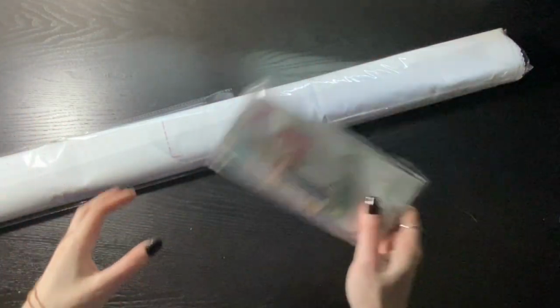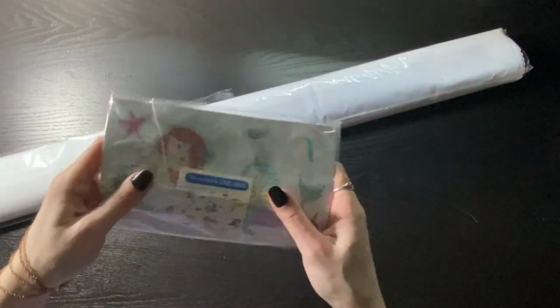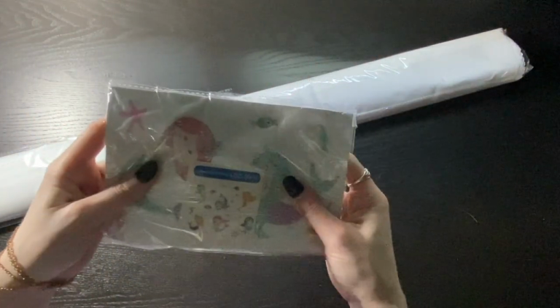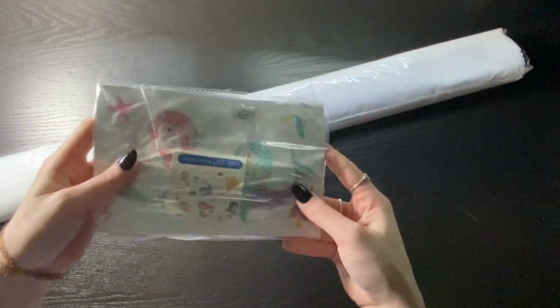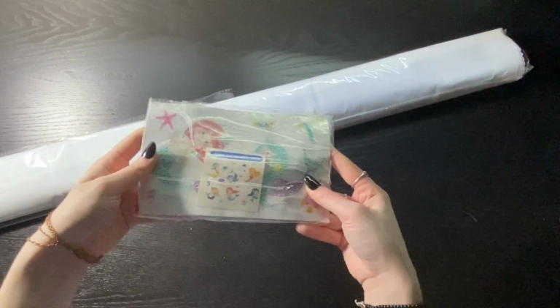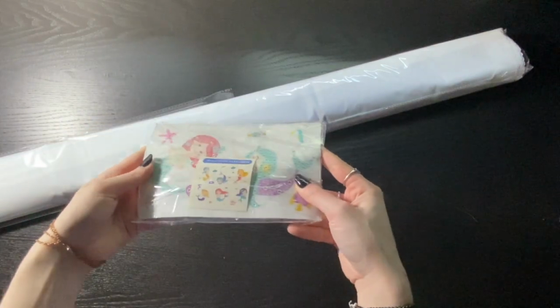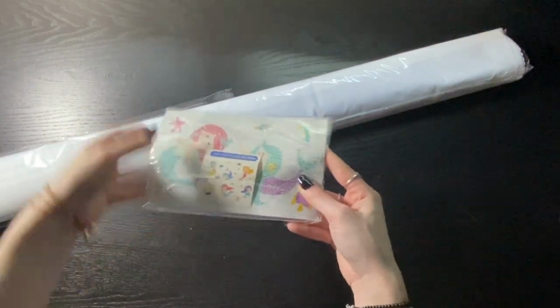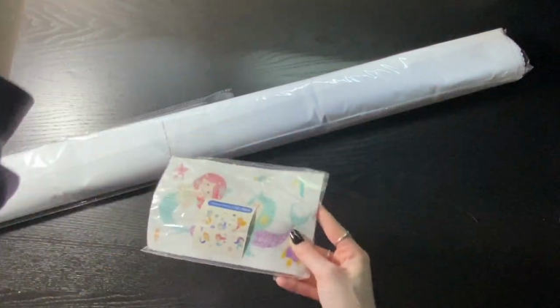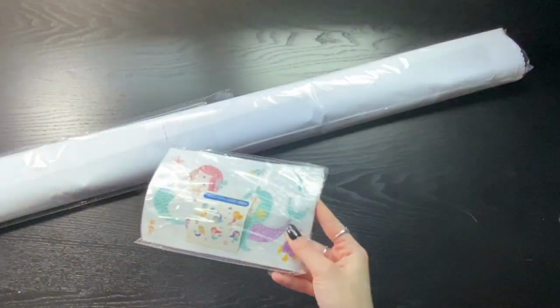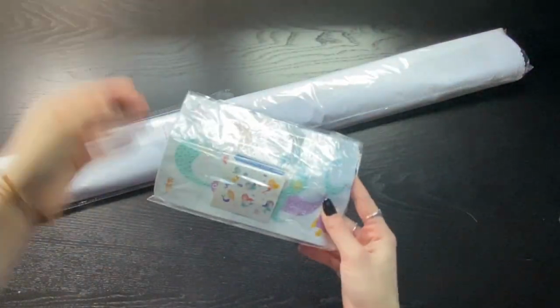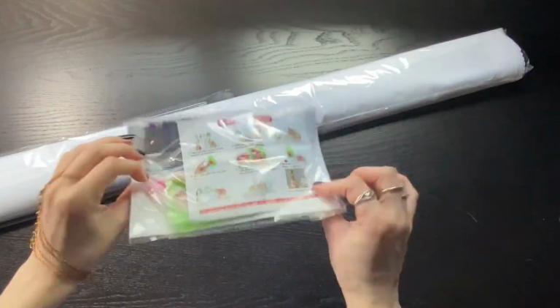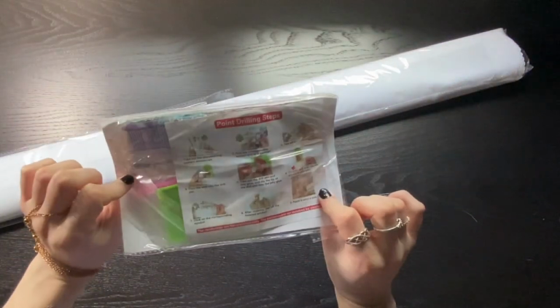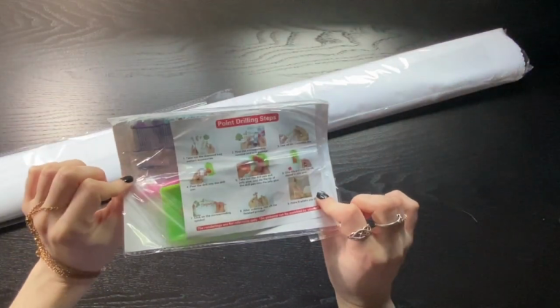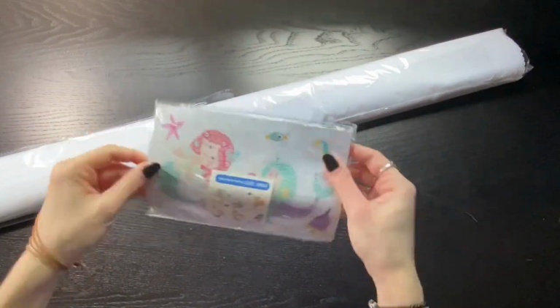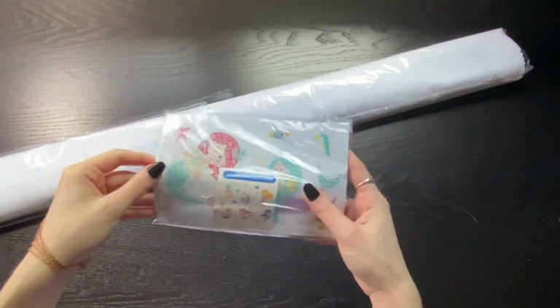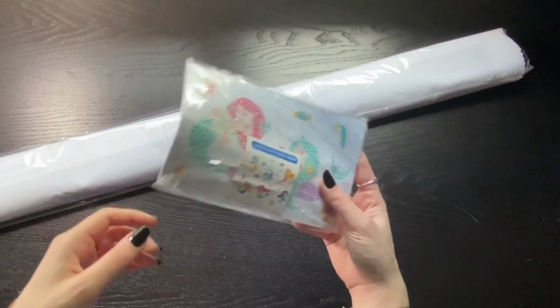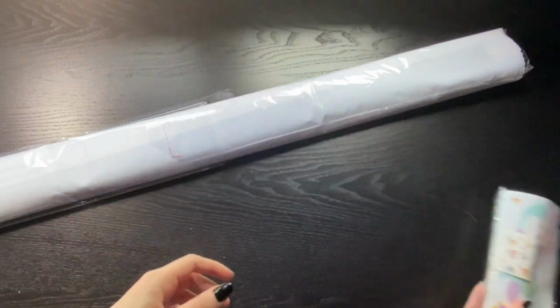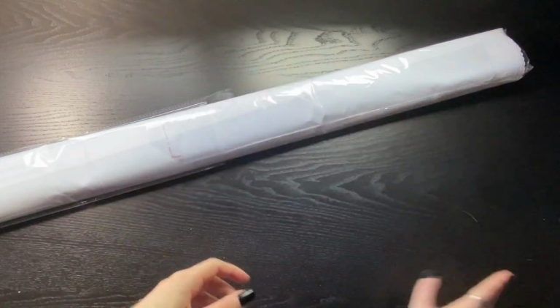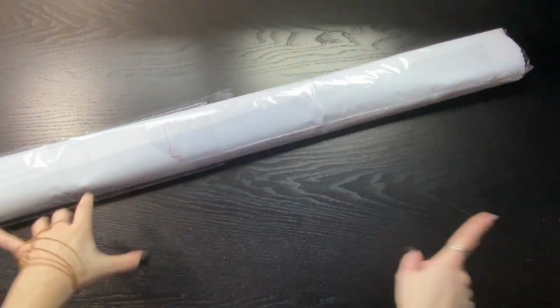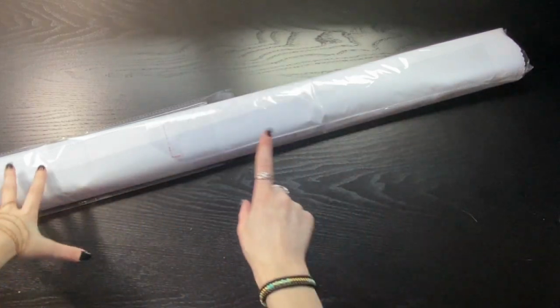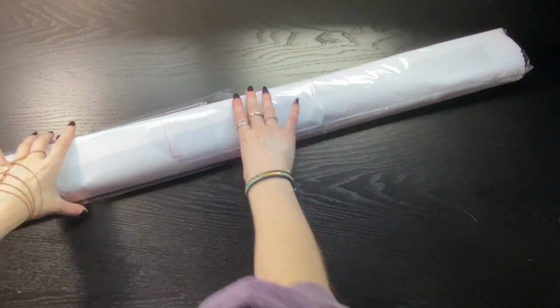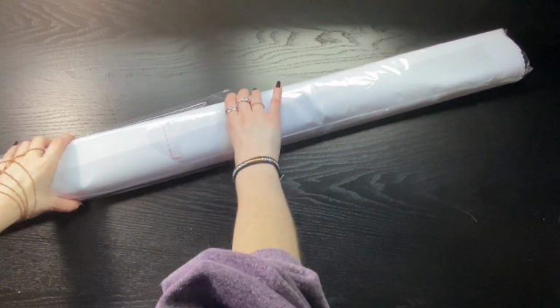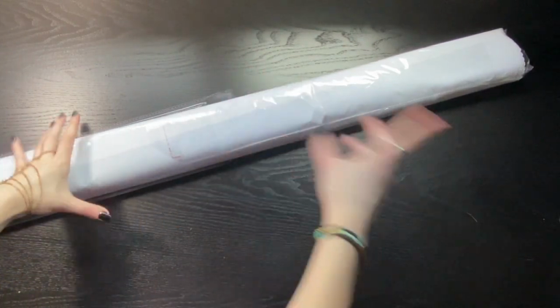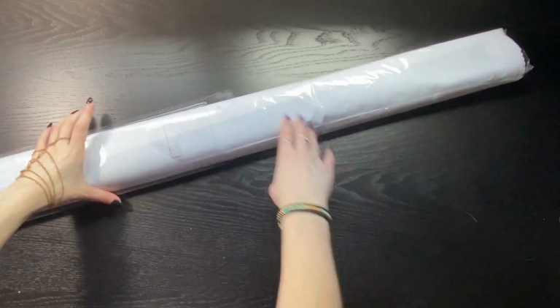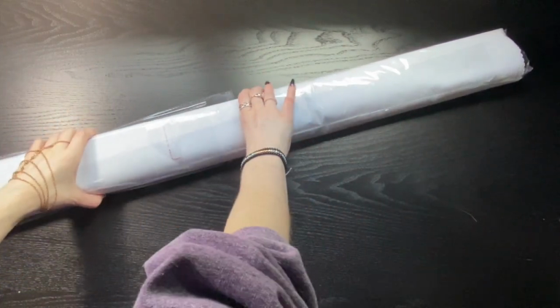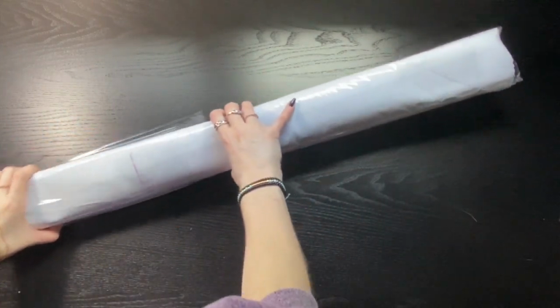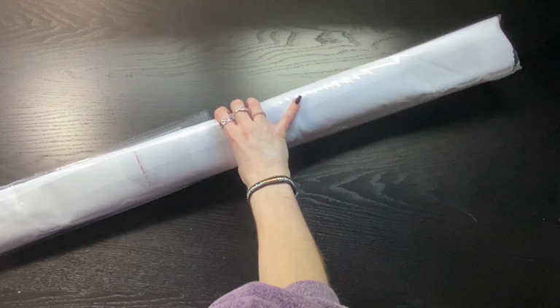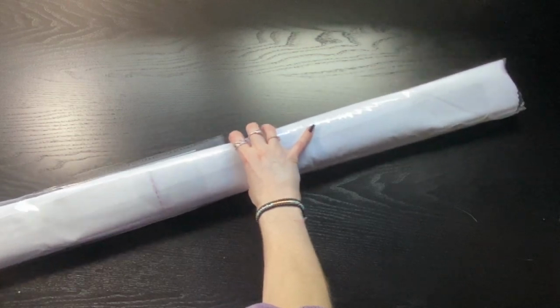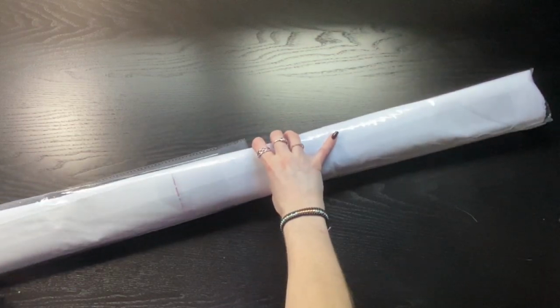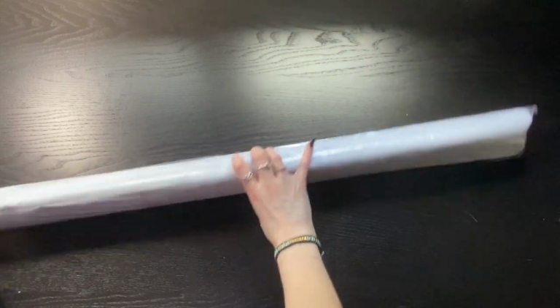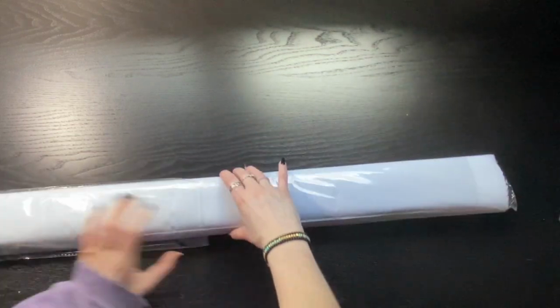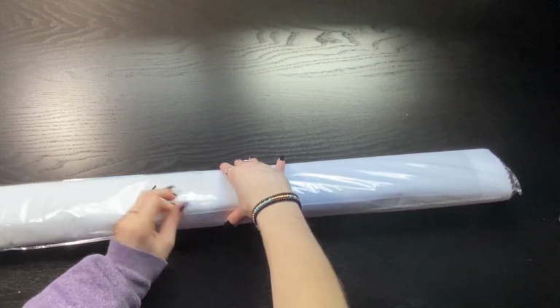In my box are these little mermaid stickers. I have completed these stickers once already and I've given them to one of my schools, so they'll probably go to a teacher at one of my schools again. Let's open this up.